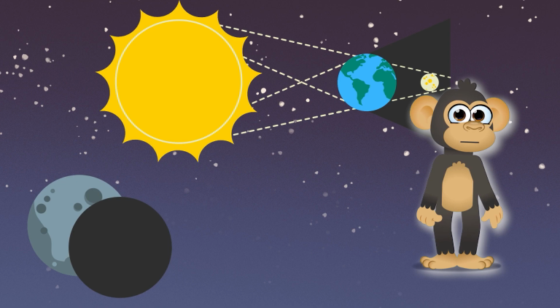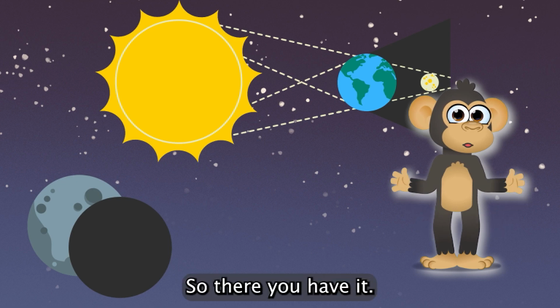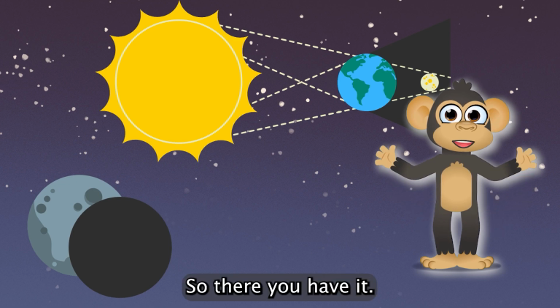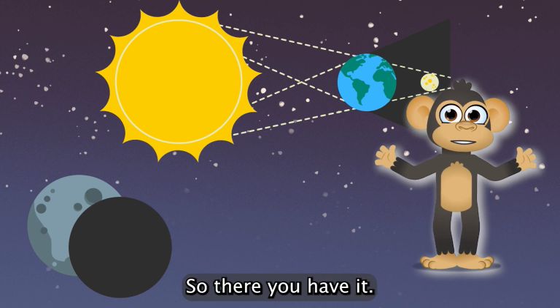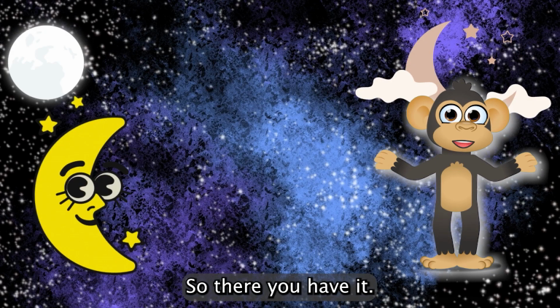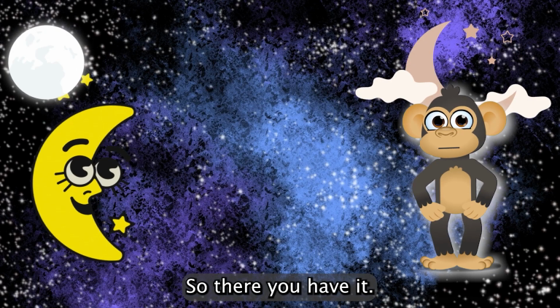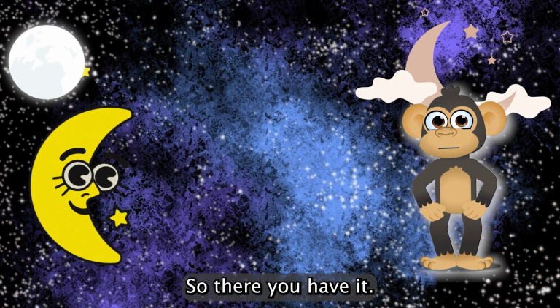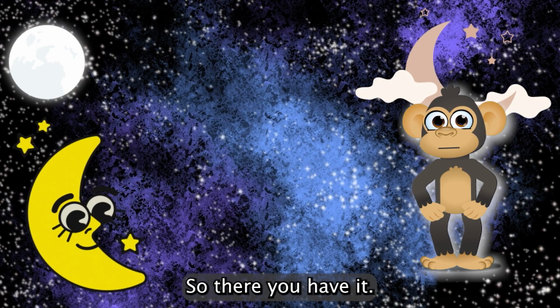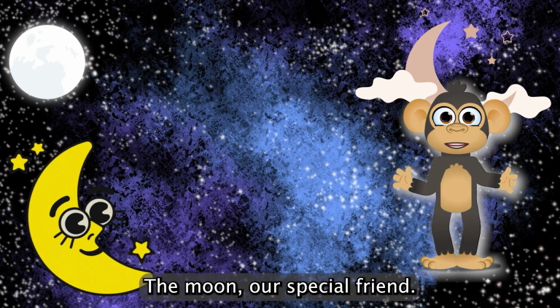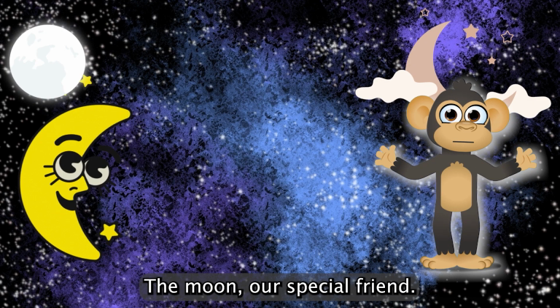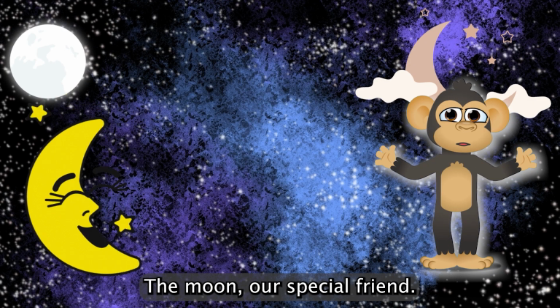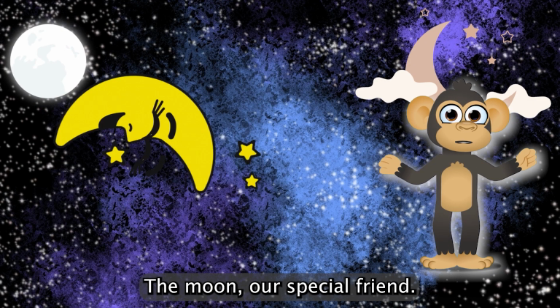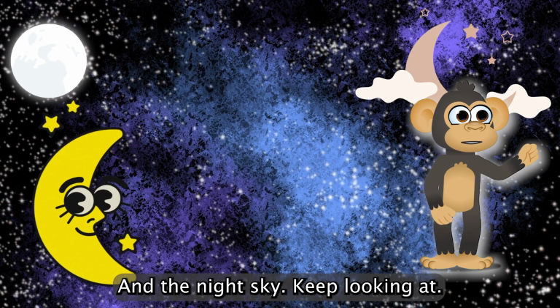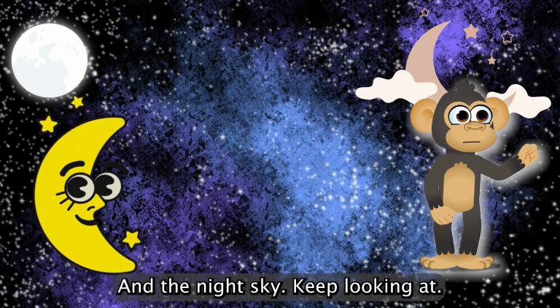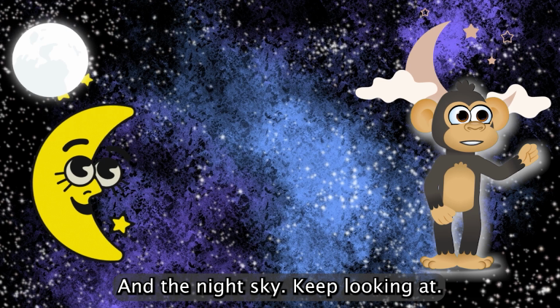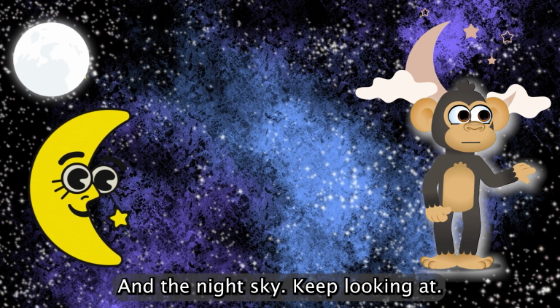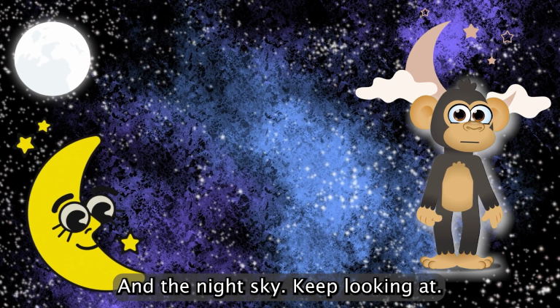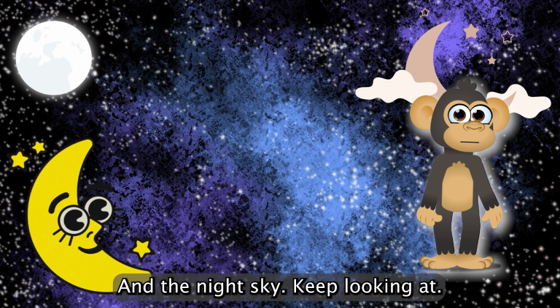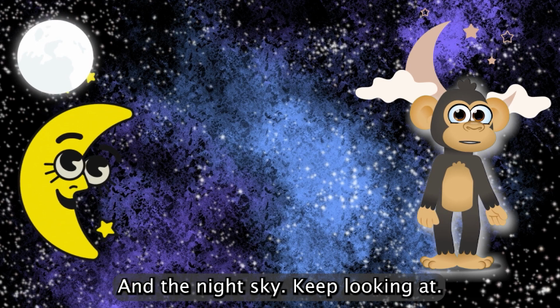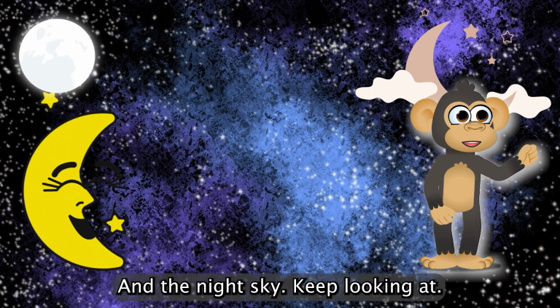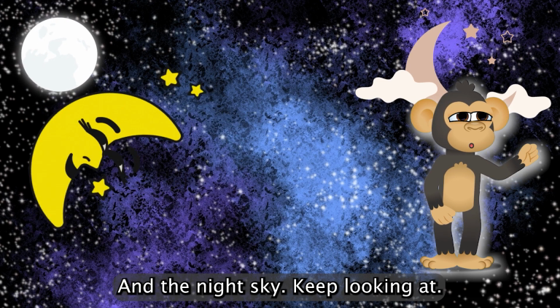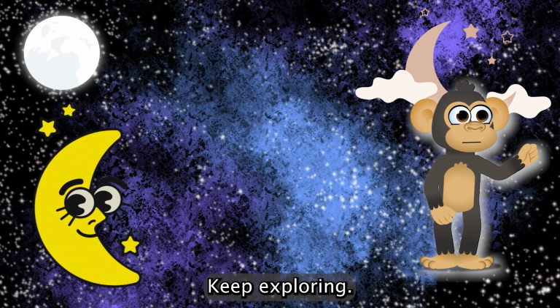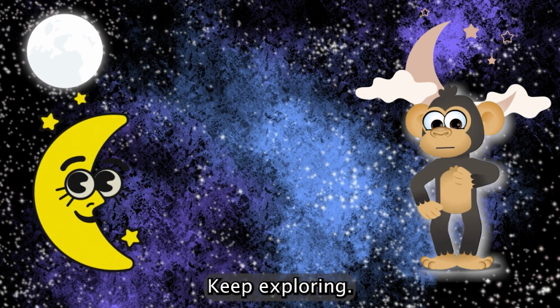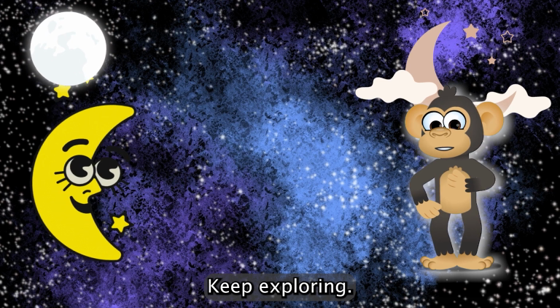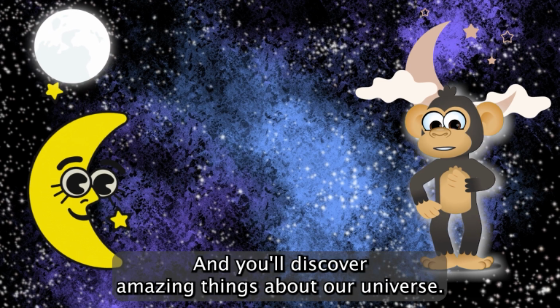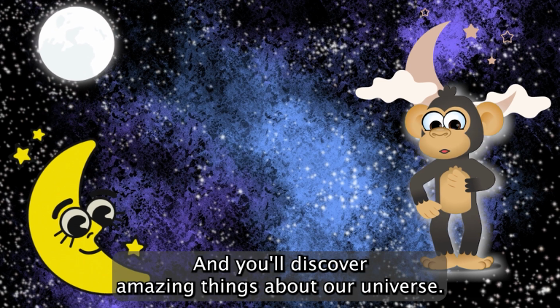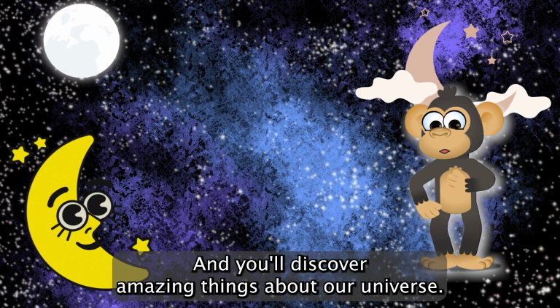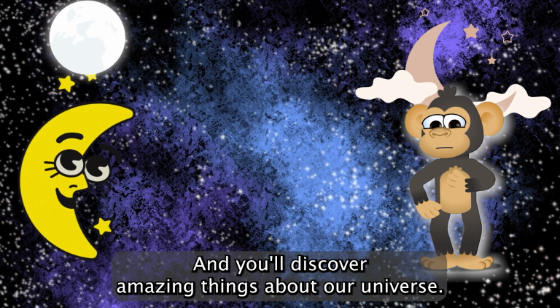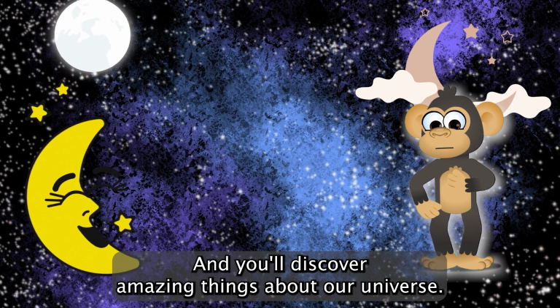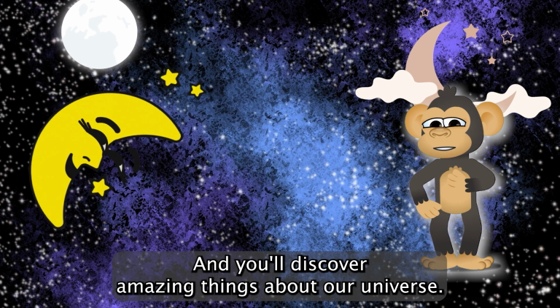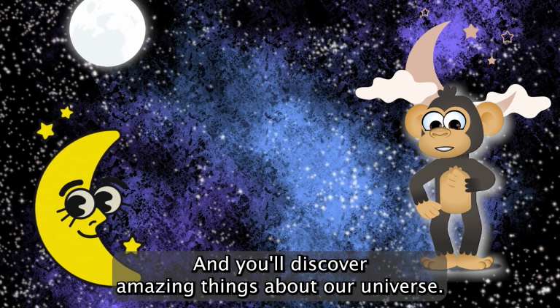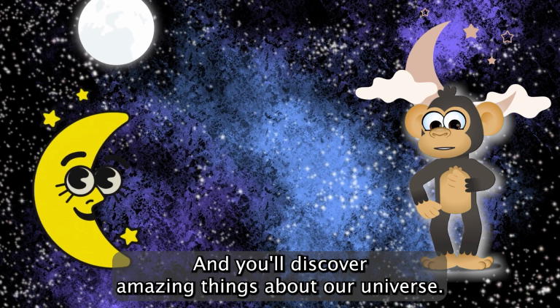So there you have it — the moon, our special friend in the night sky. Keep looking up, keep exploring, and you'll discover amazing things about our universe.